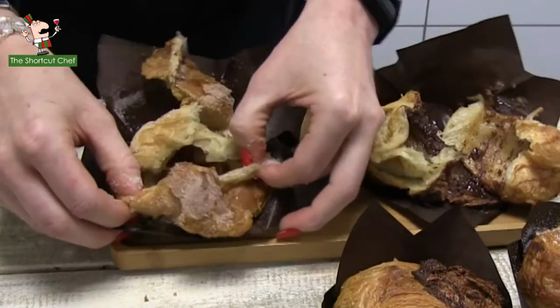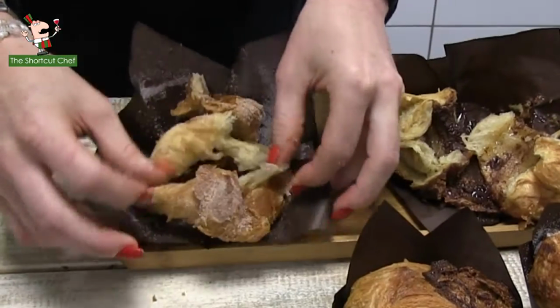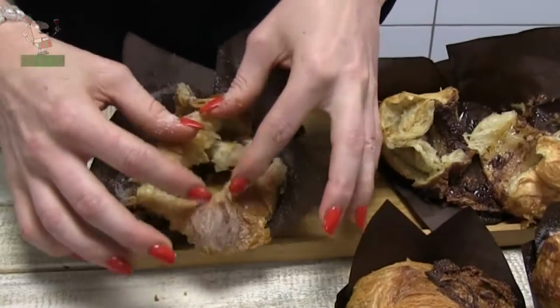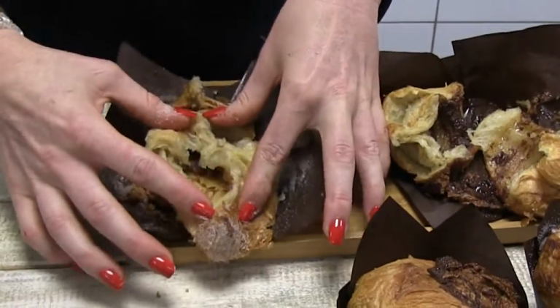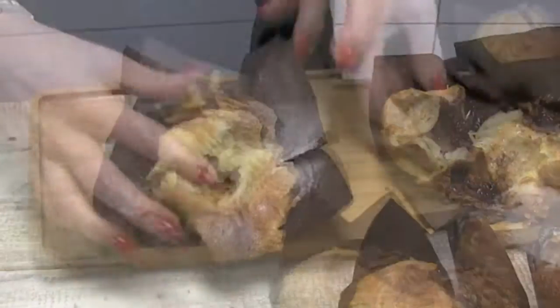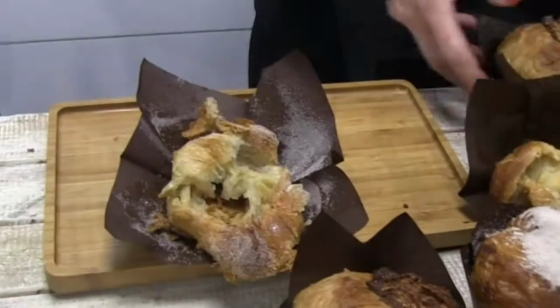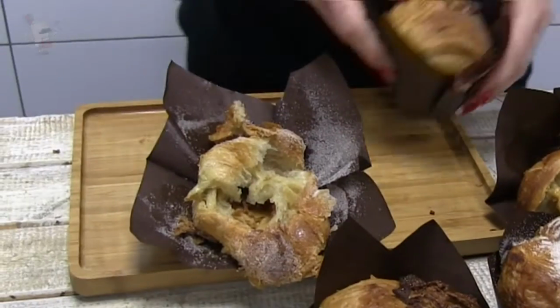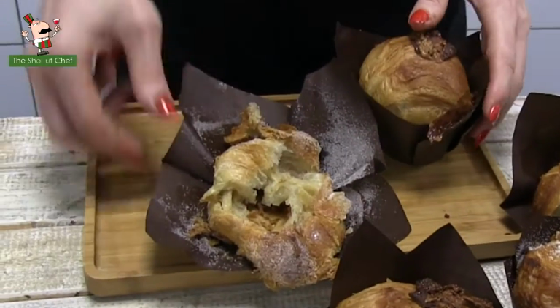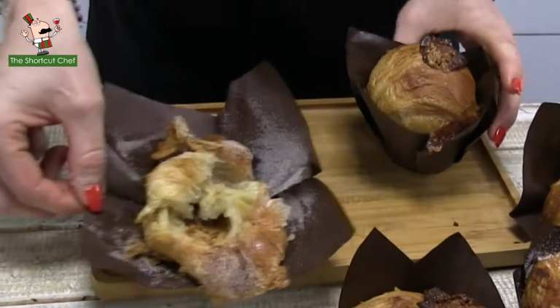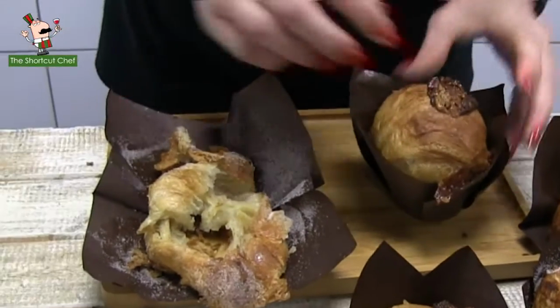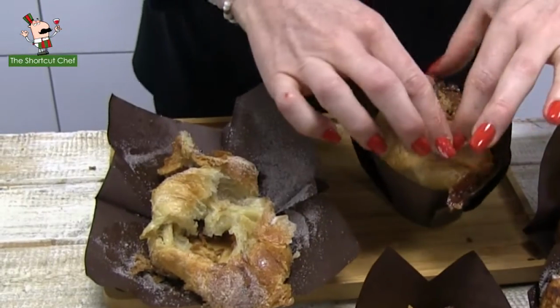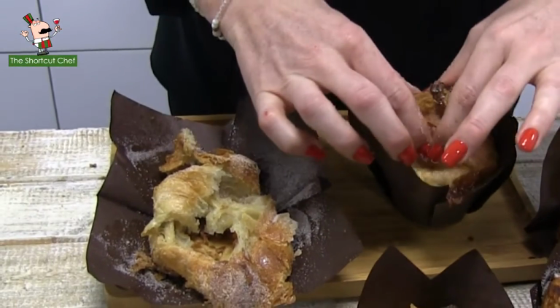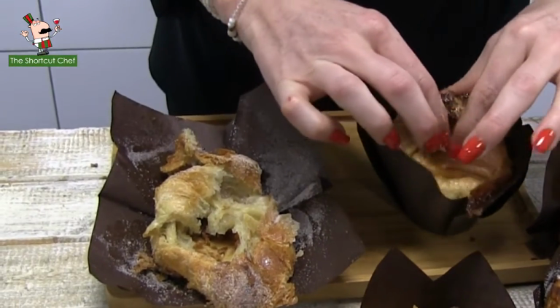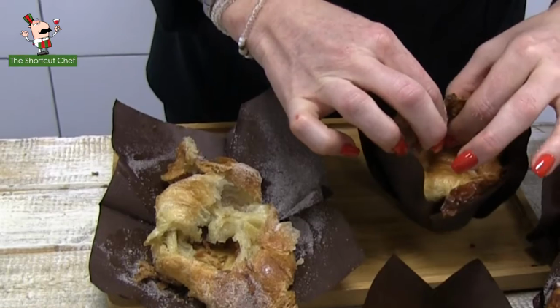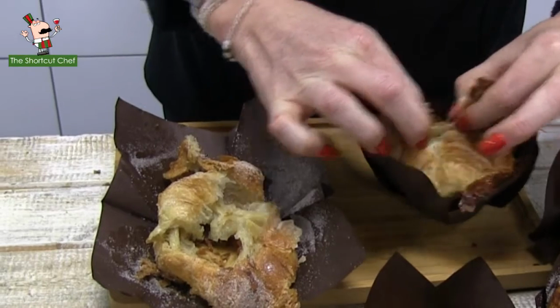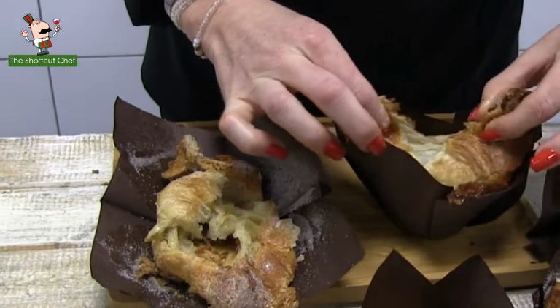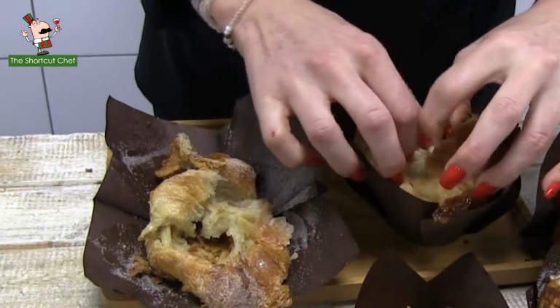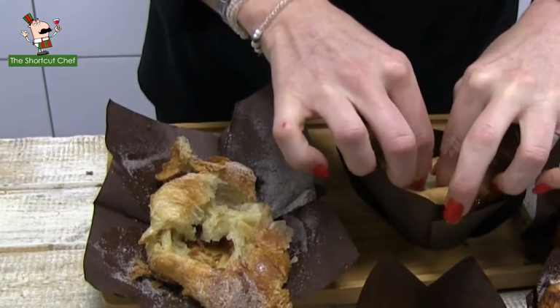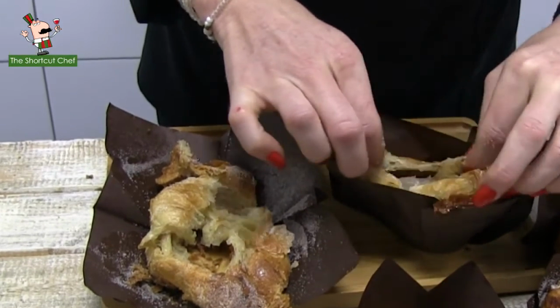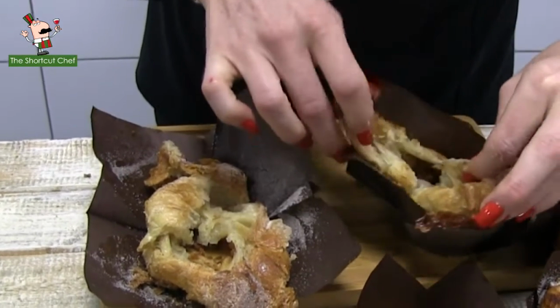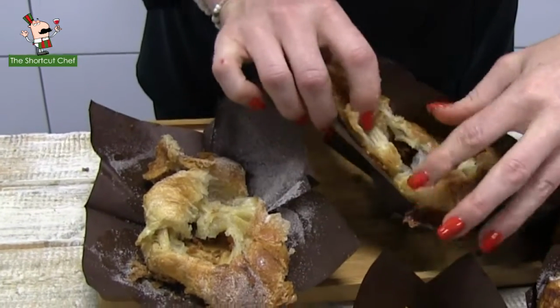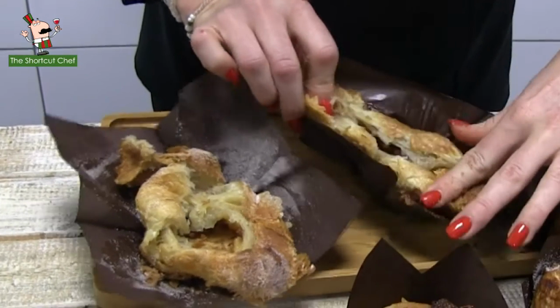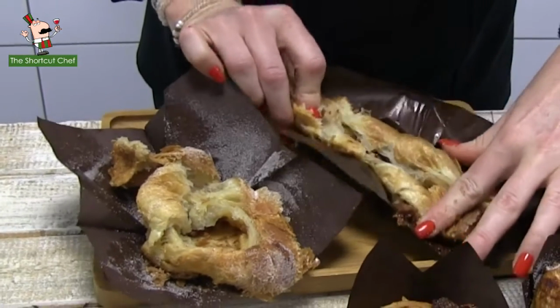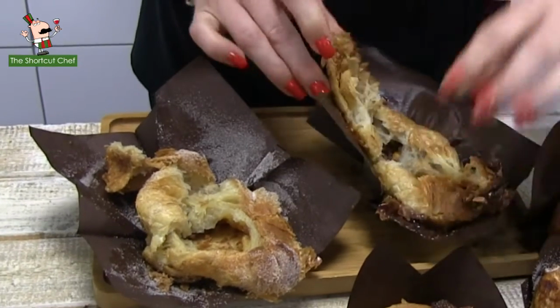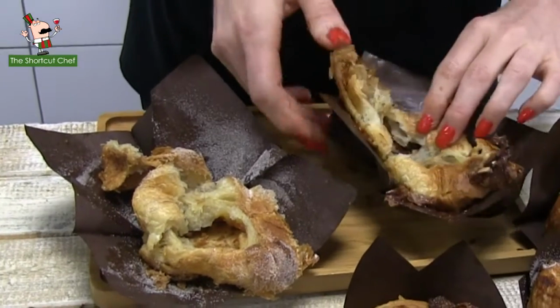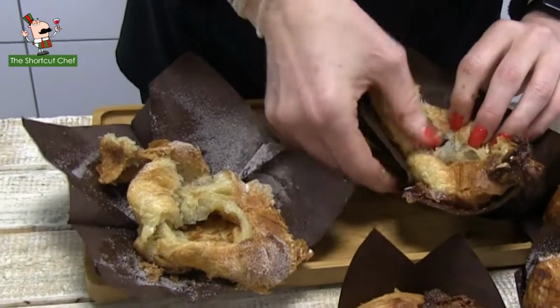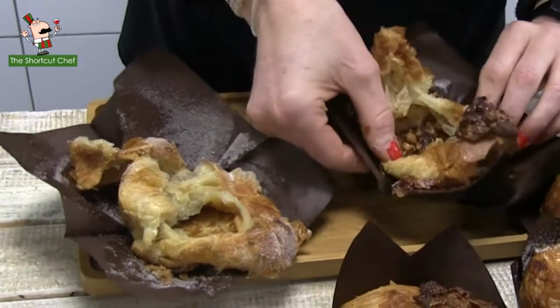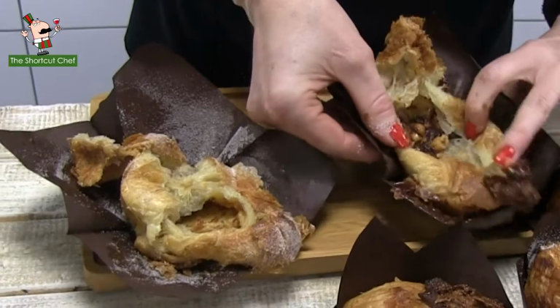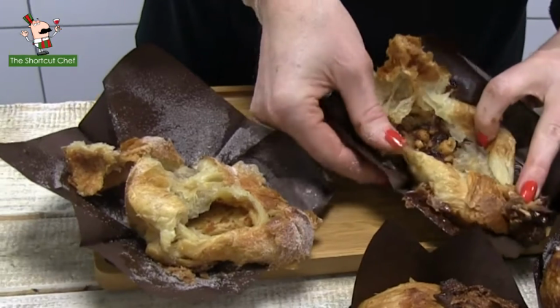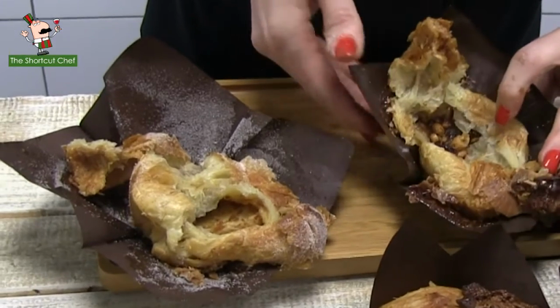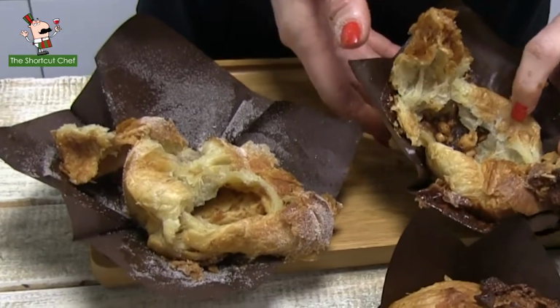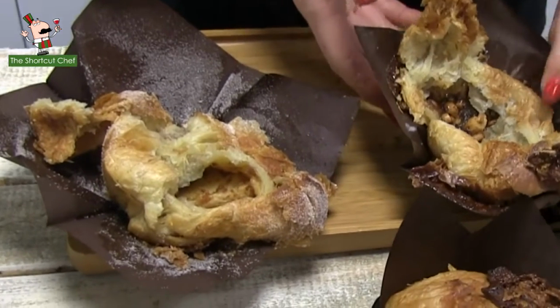Remember, we've baked these at 165 degrees centigrade for 25 minutes, and they're looking perfect. Really nice and light and fluffy with a beautifully soft, delectable, delicious, decadent sweet center.